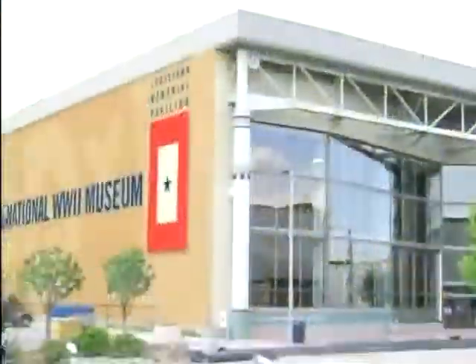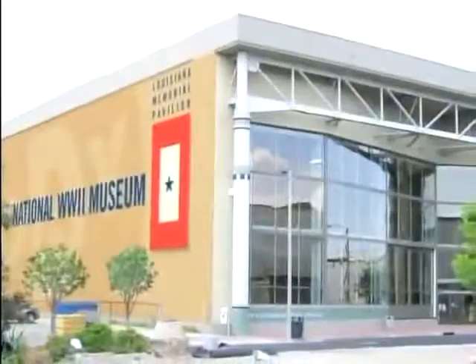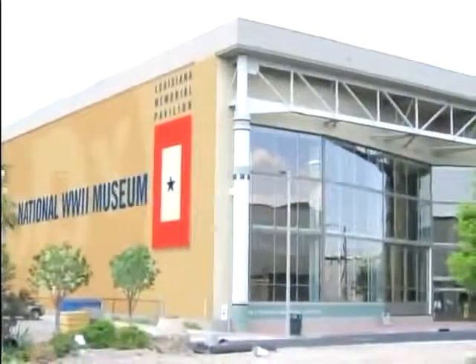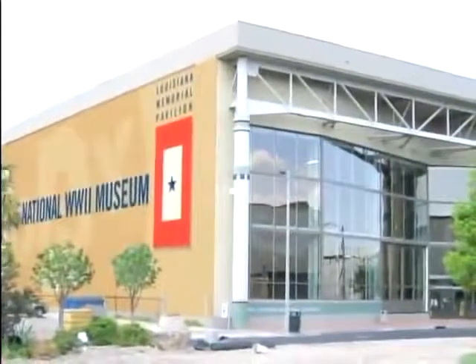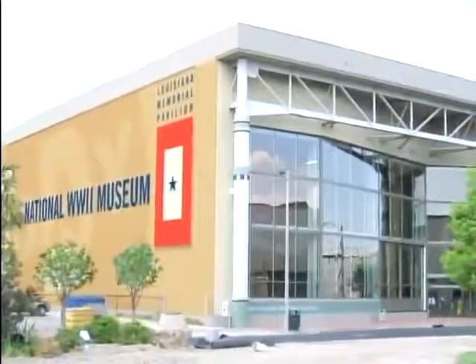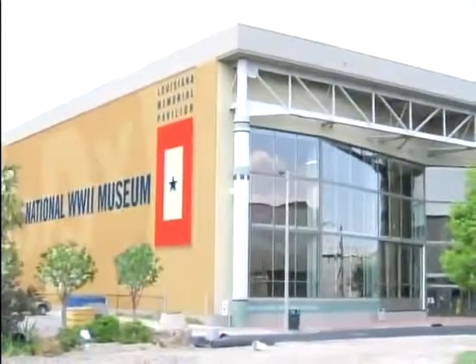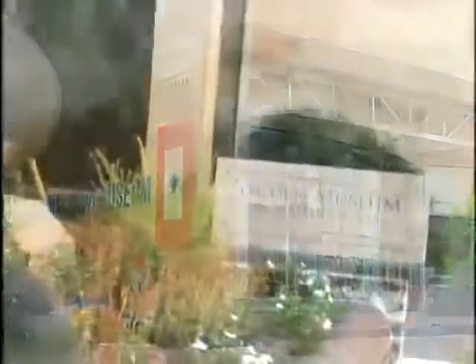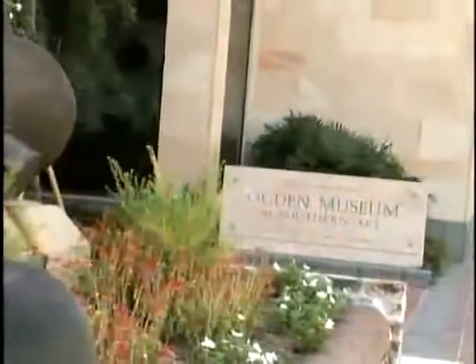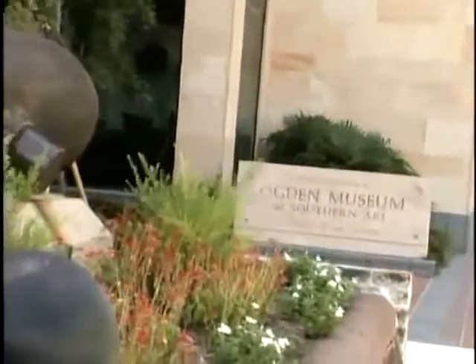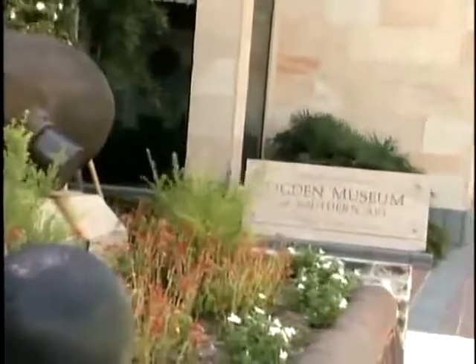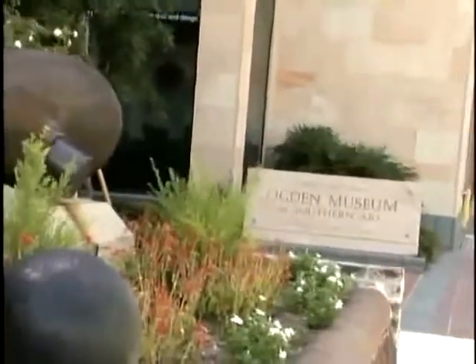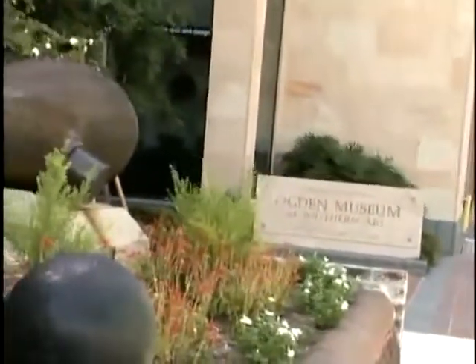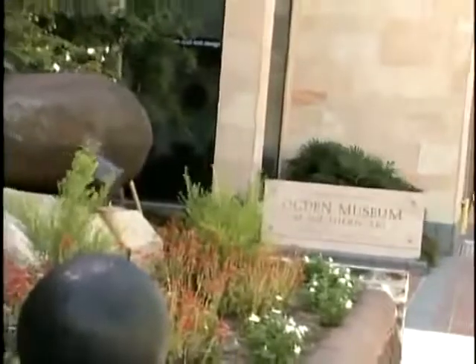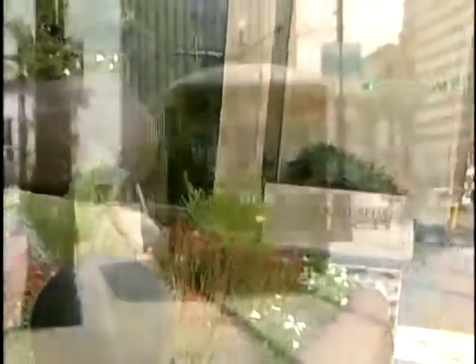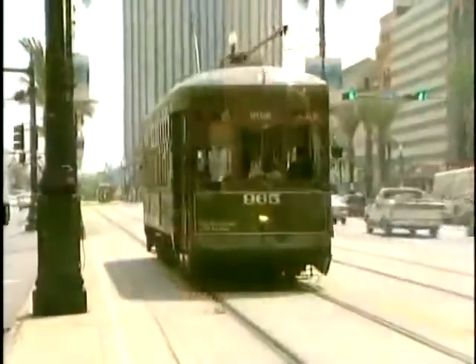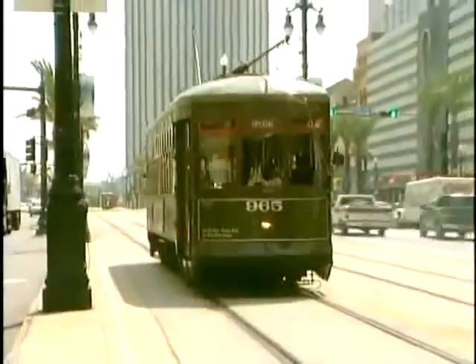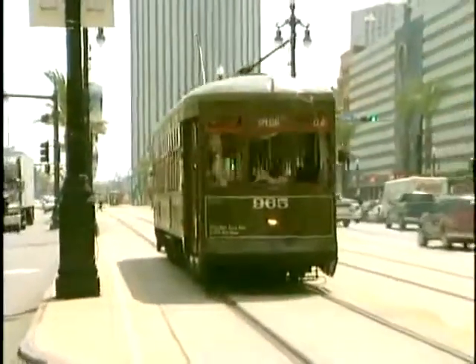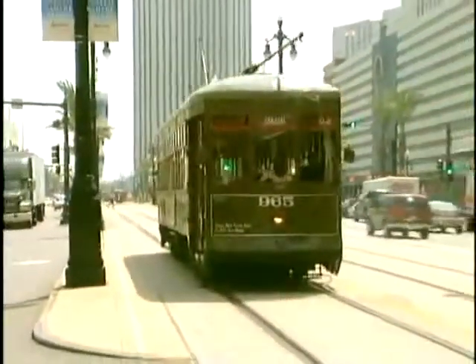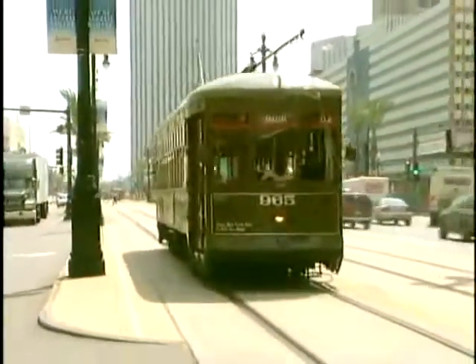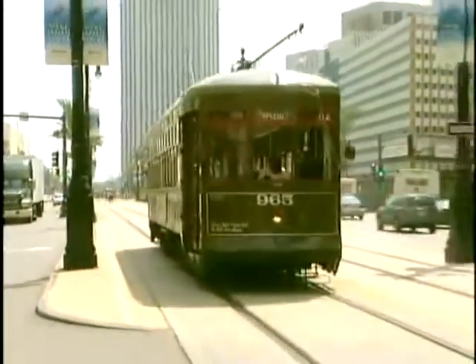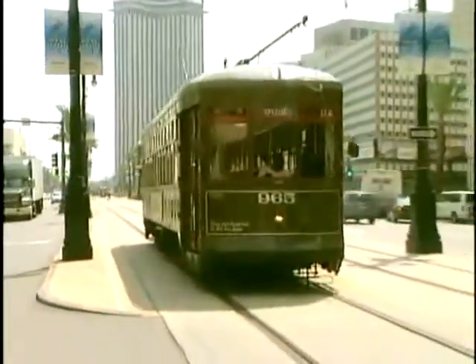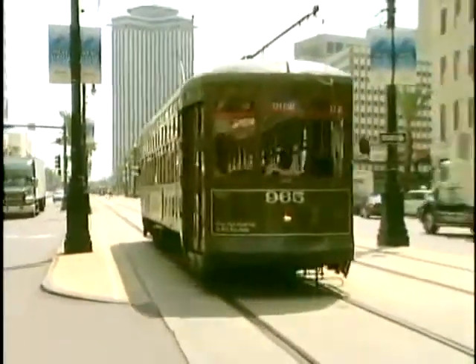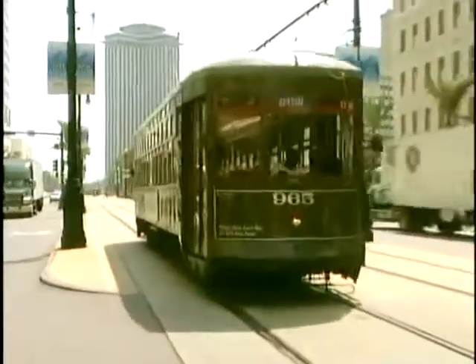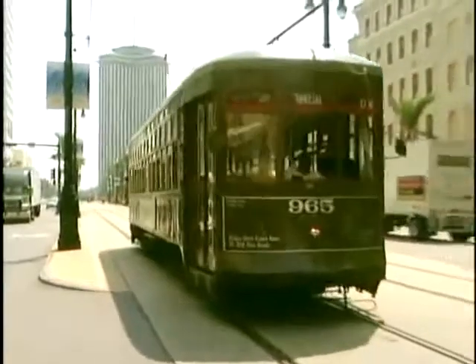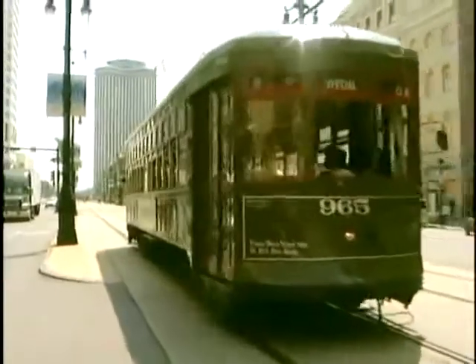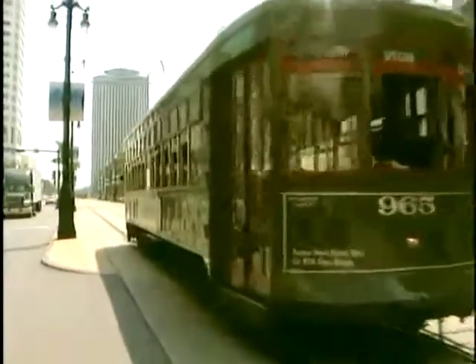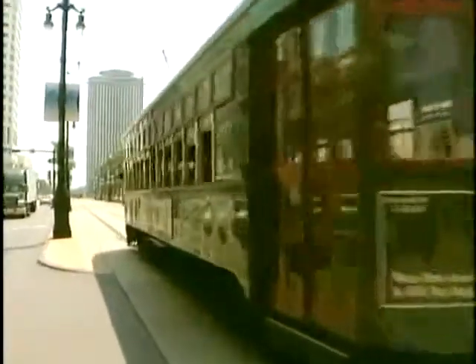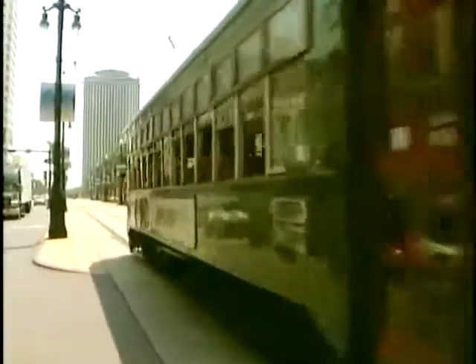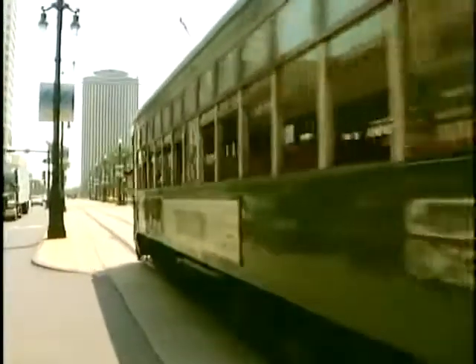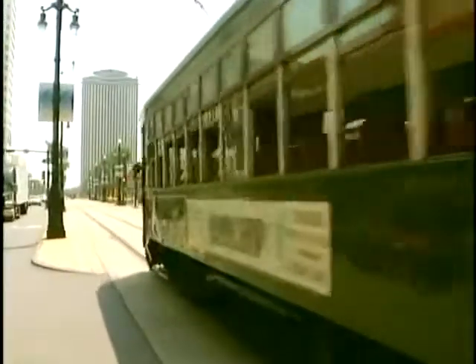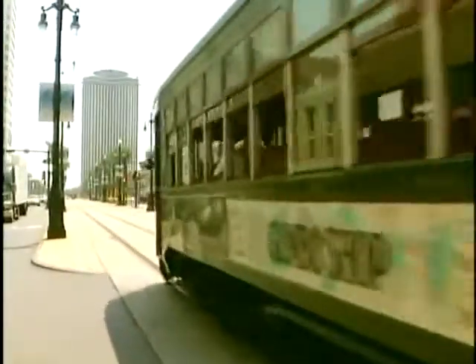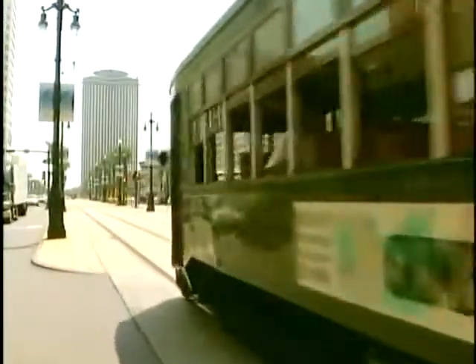We'll pass by the National World War II Museum and the Ogden Museum of Southern Art. And by the way, as we cross busy Canal Street, take a look at the median — here it's called a neutral ground because it originally divided the French settlers from the upstart Americans.